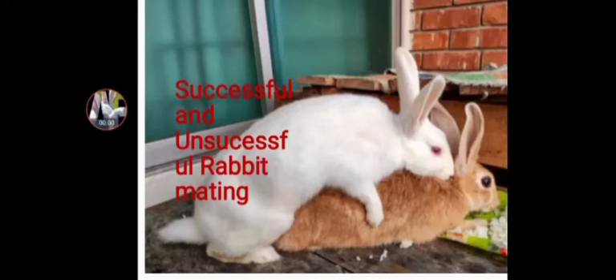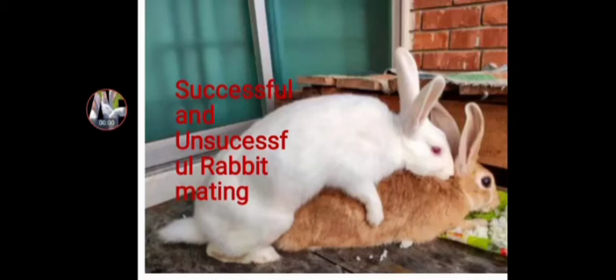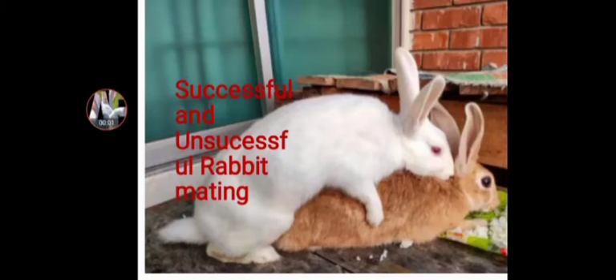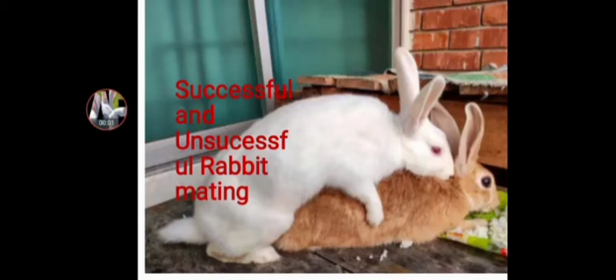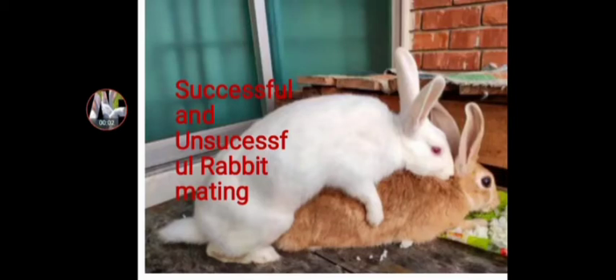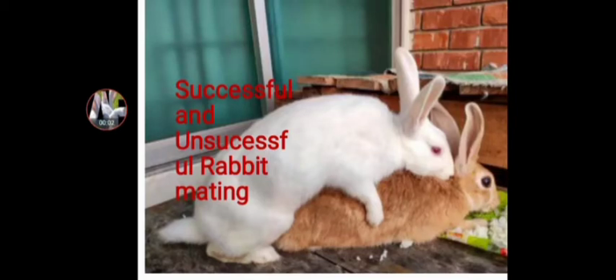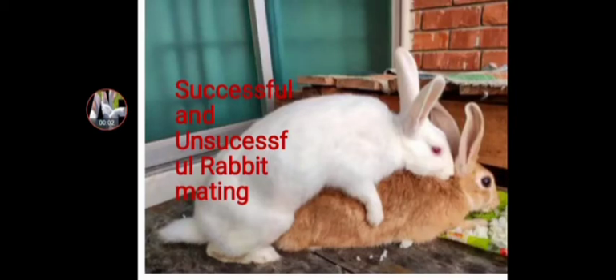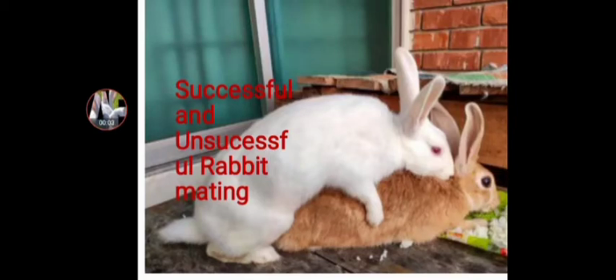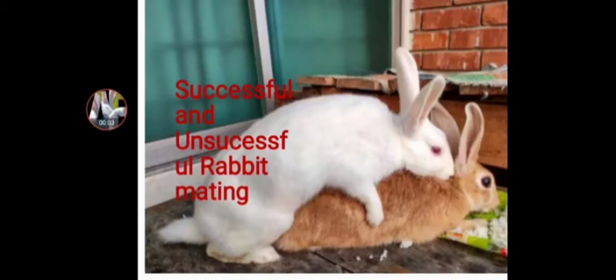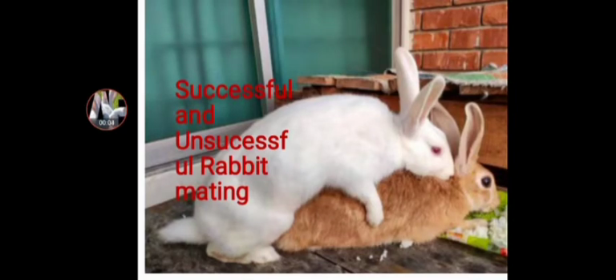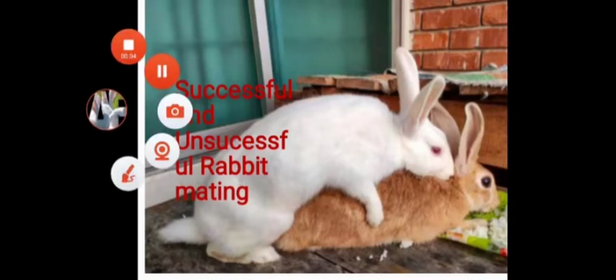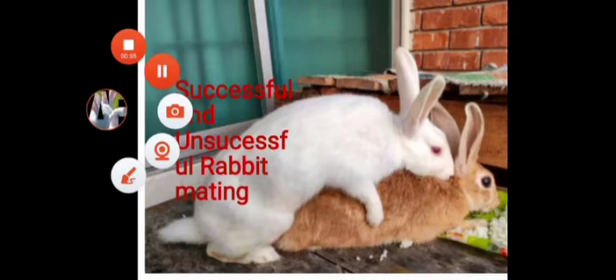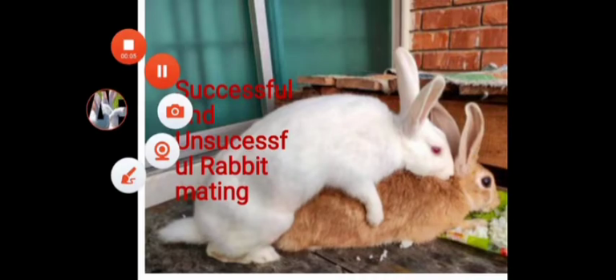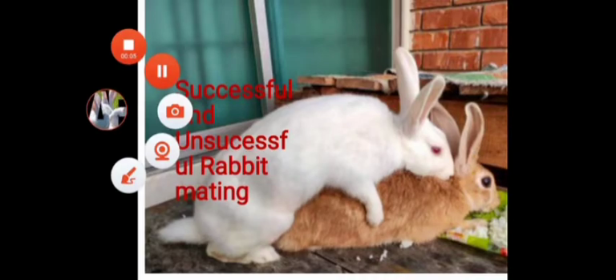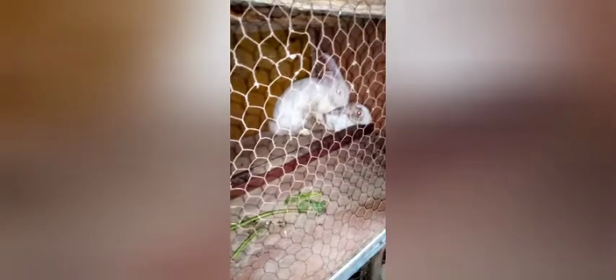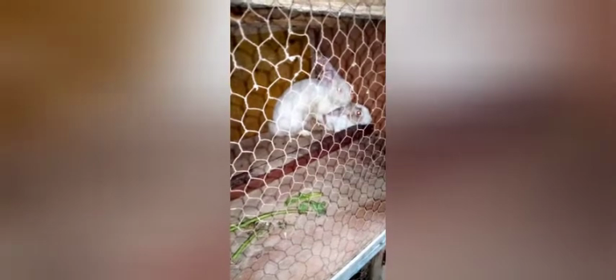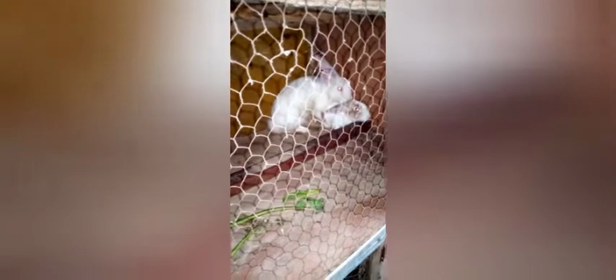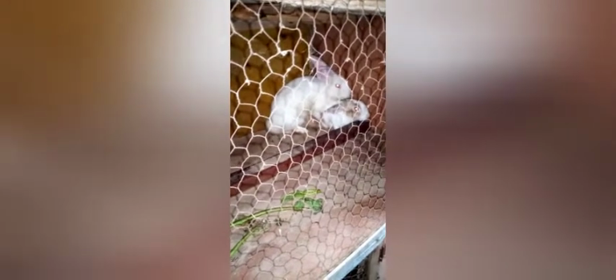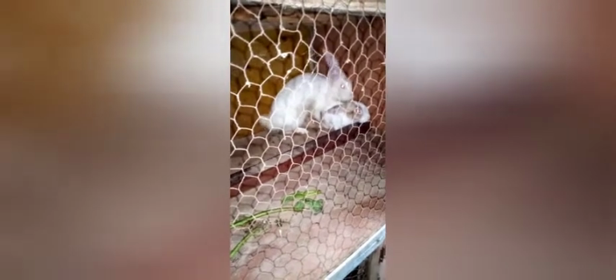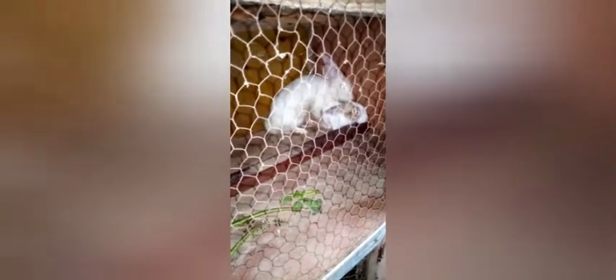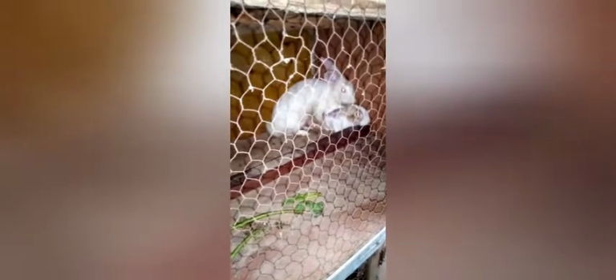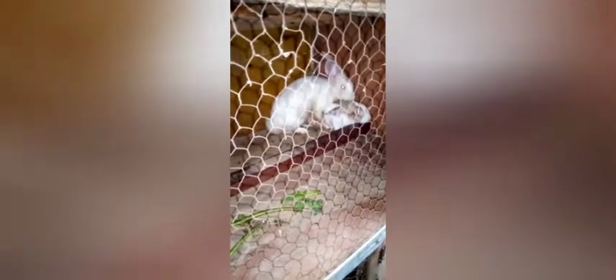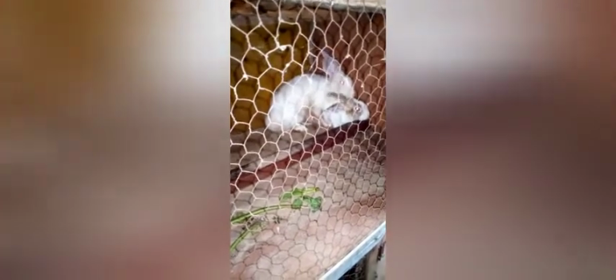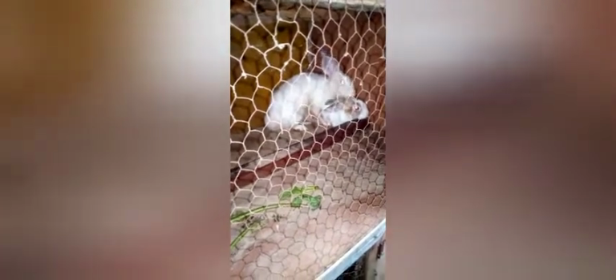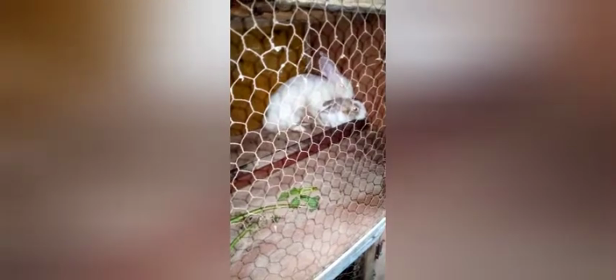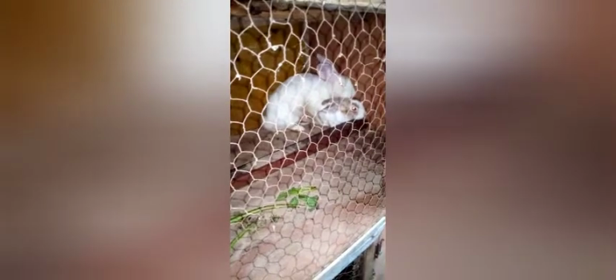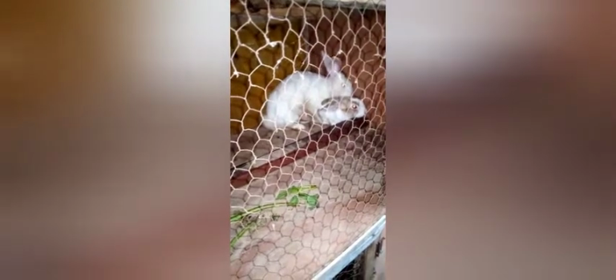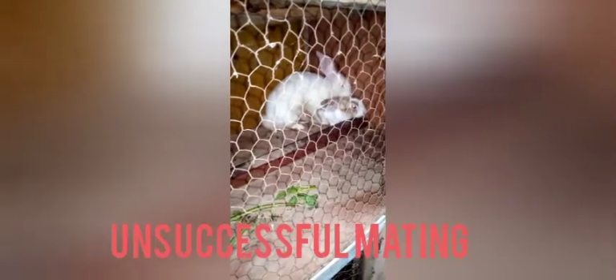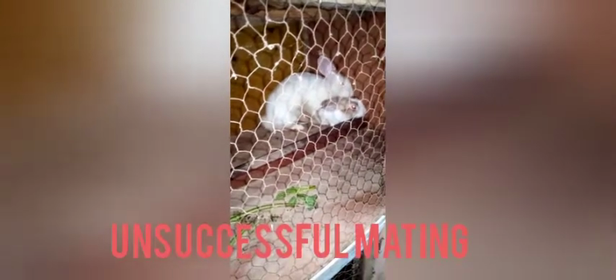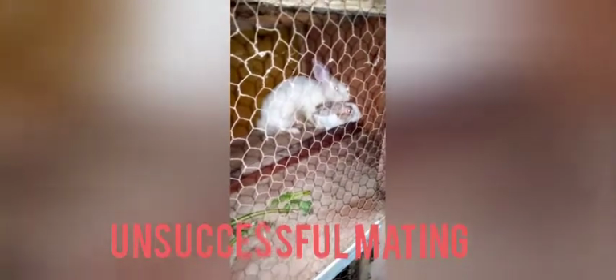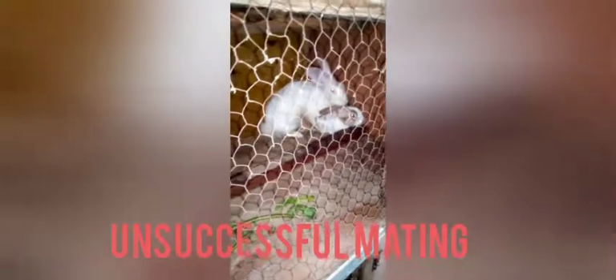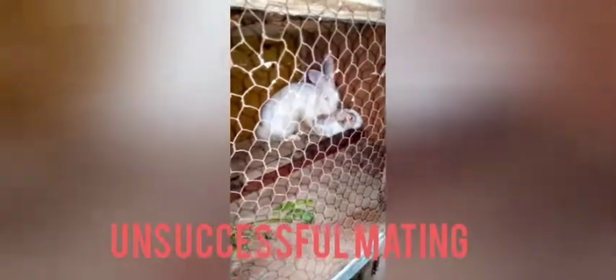Hello, welcome to our YouTube channel. Today we are going to look at successful and unsuccessful rabbit mating. To know if your rabbit has successfully mated, there are things you need to look into first.